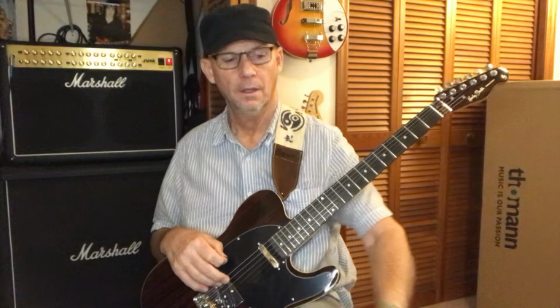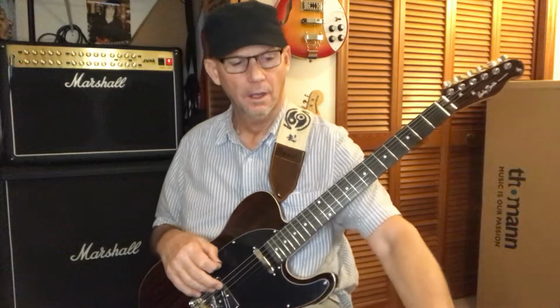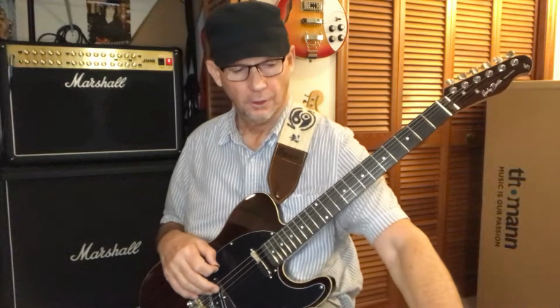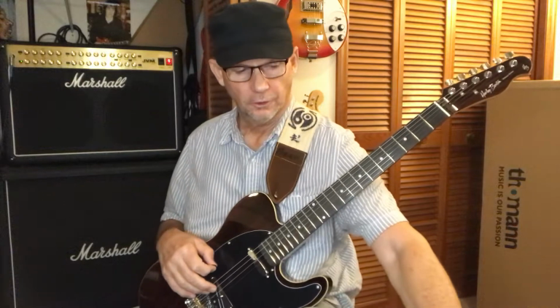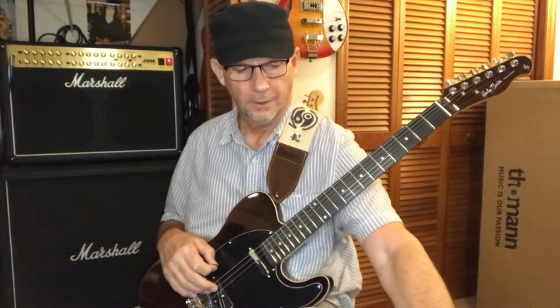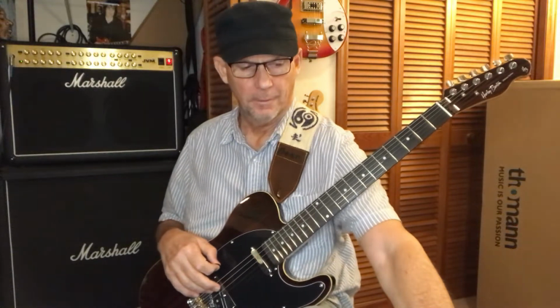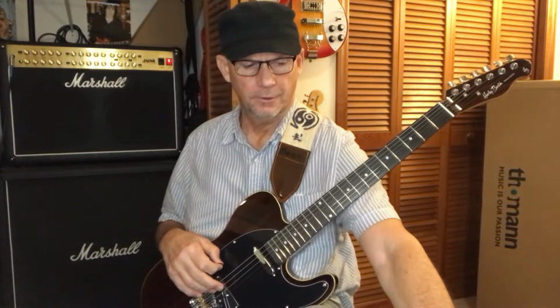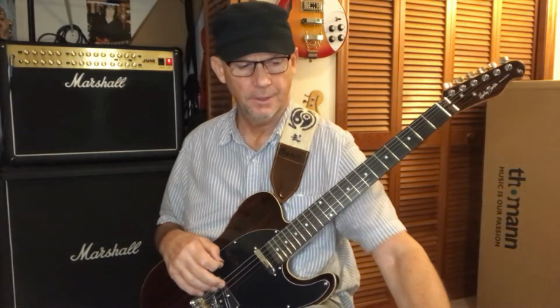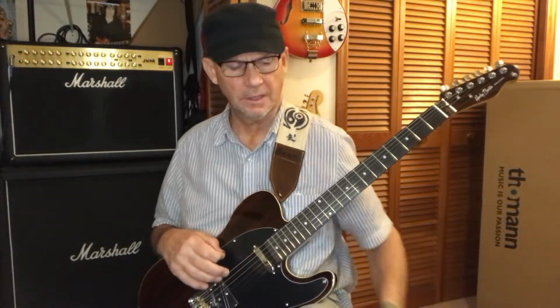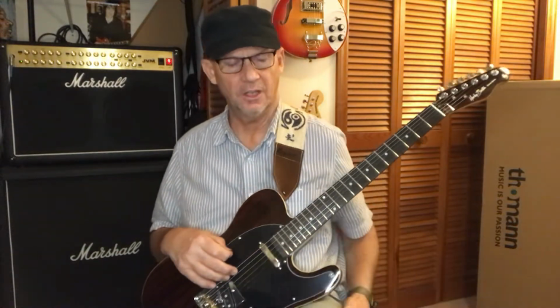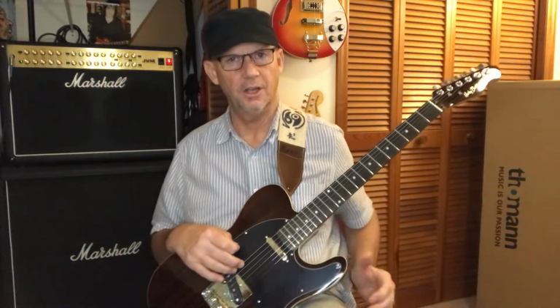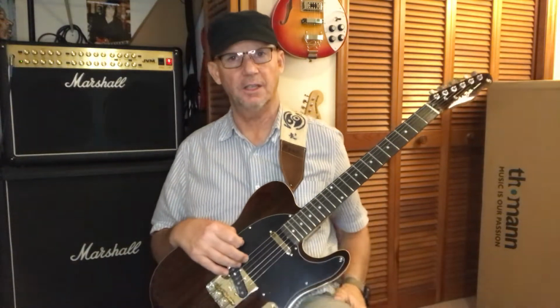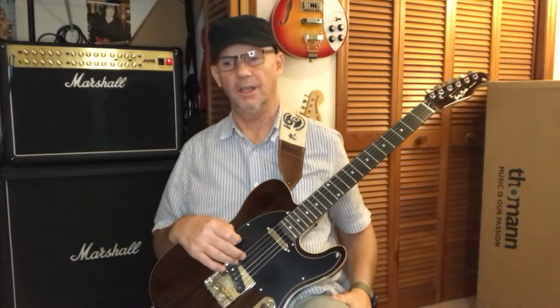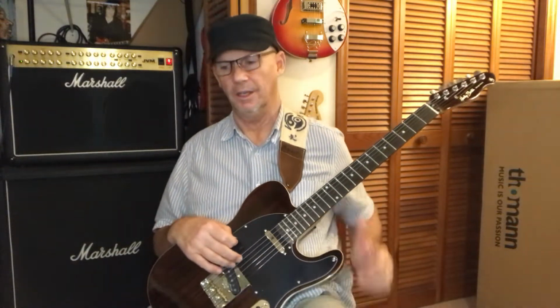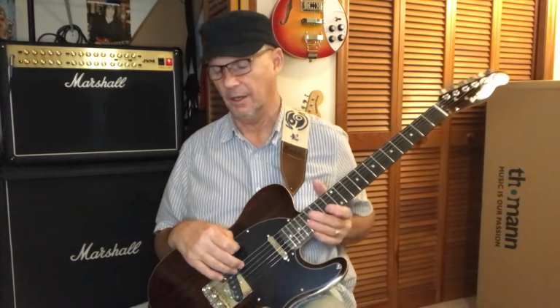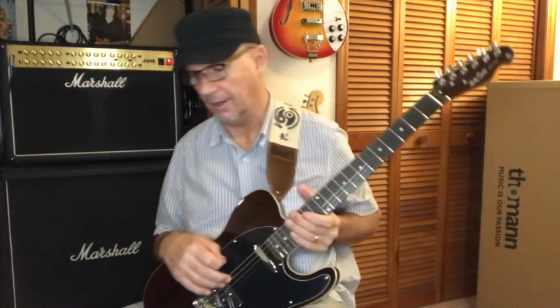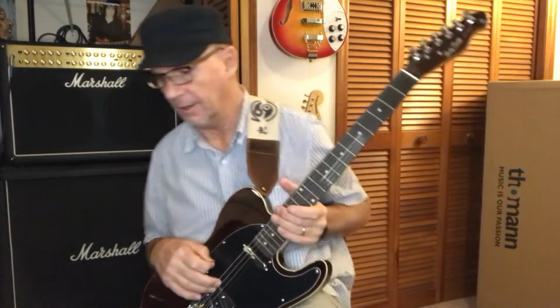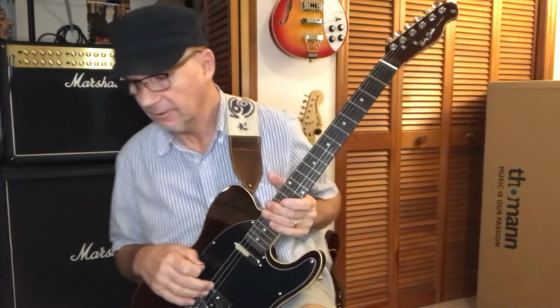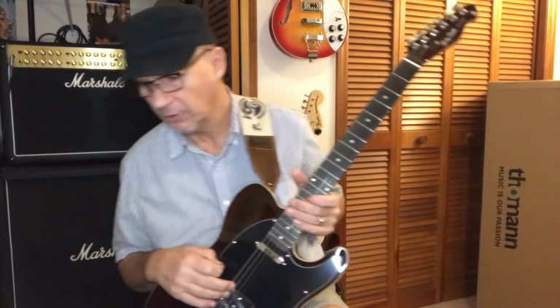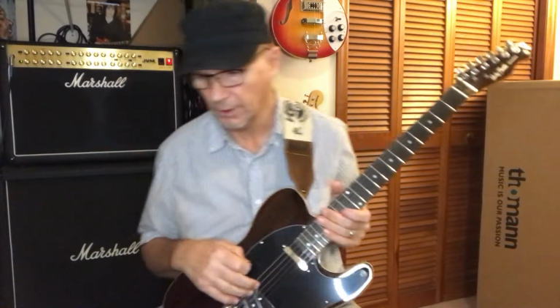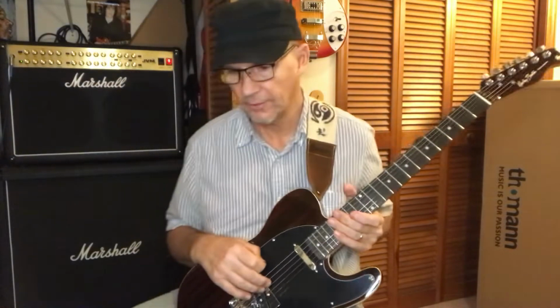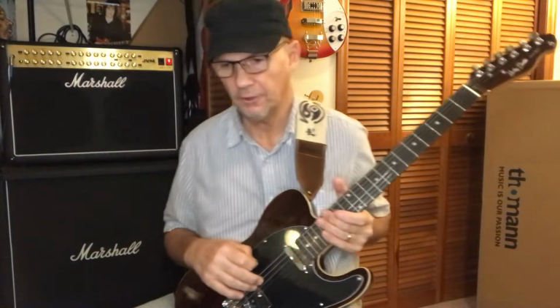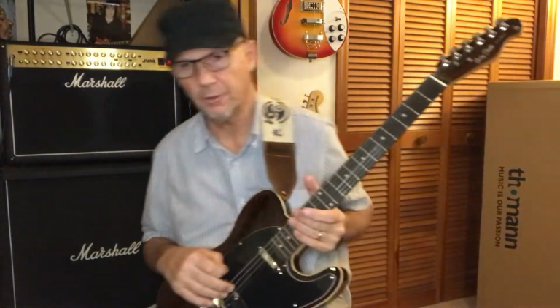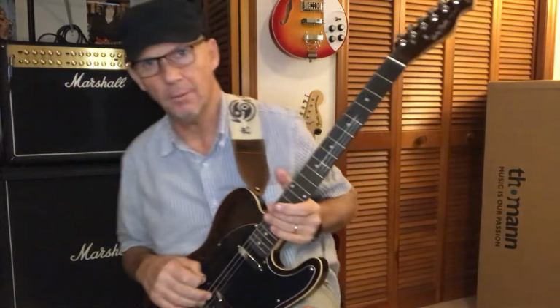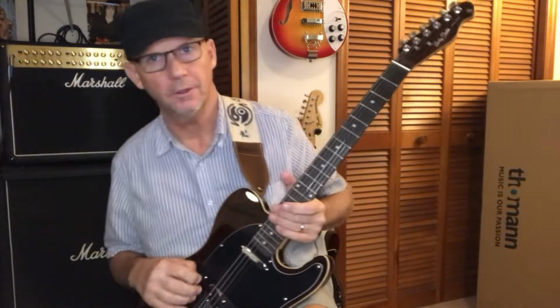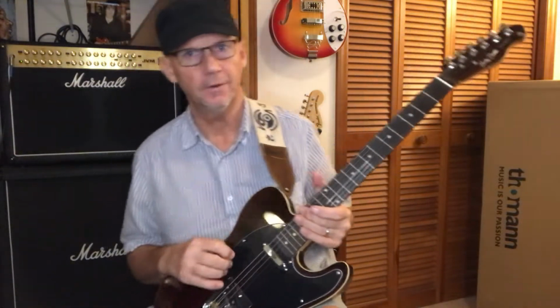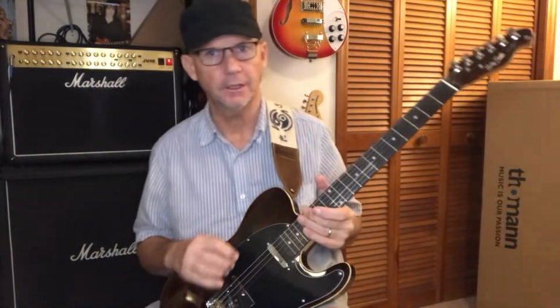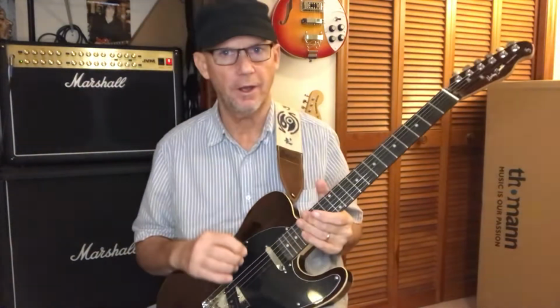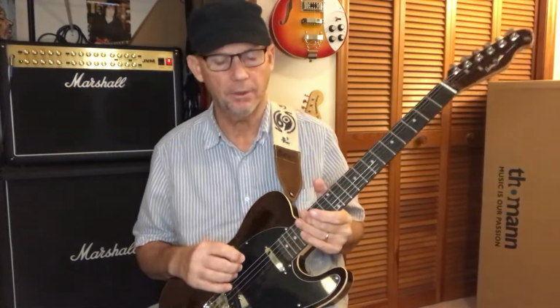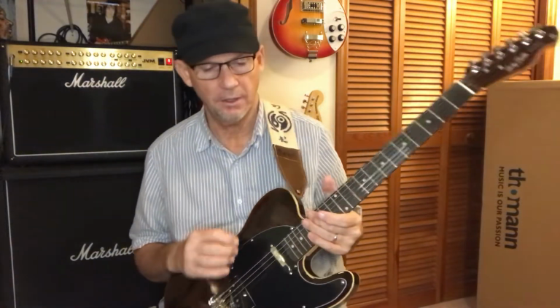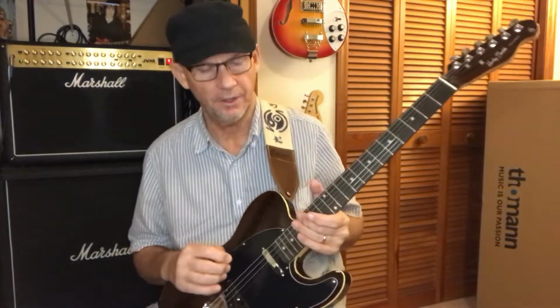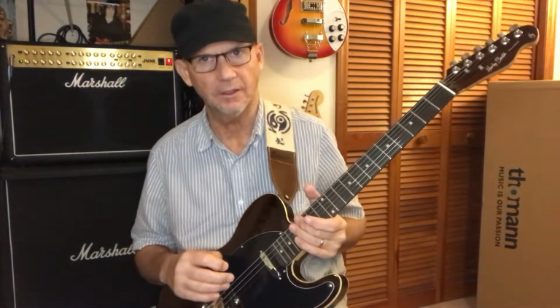Hello YouTube, Peter from The Bedroom here, your Guitar Junkie. Two weeks after surgery, I'm going to see if I can try and play this guitar.